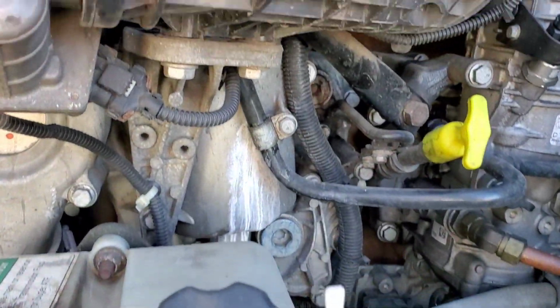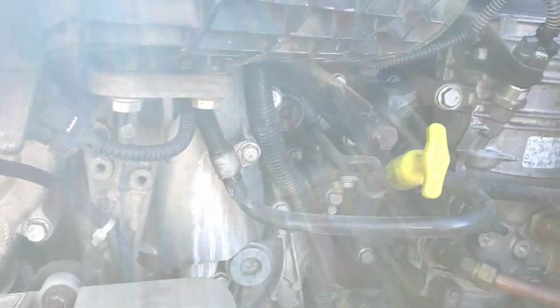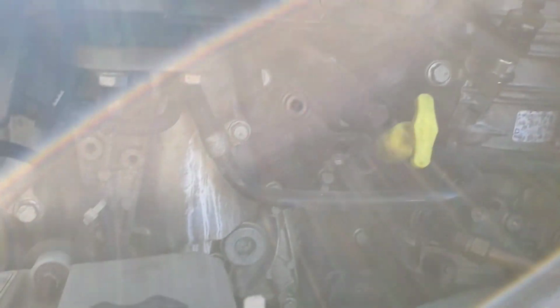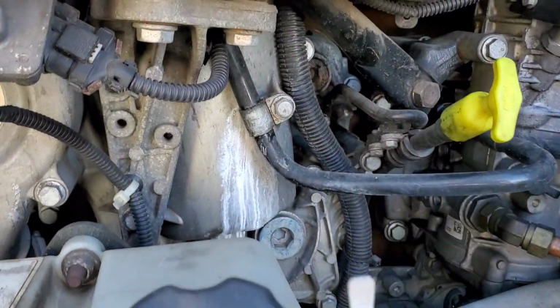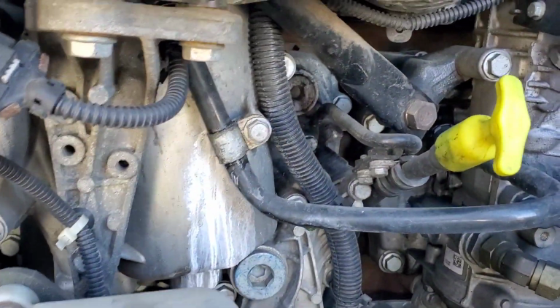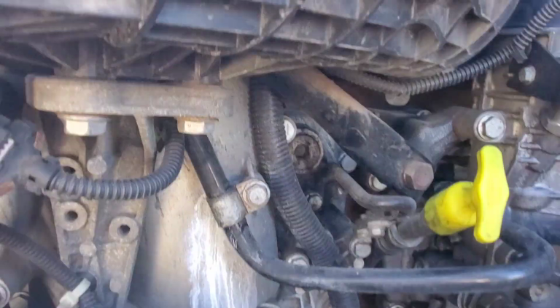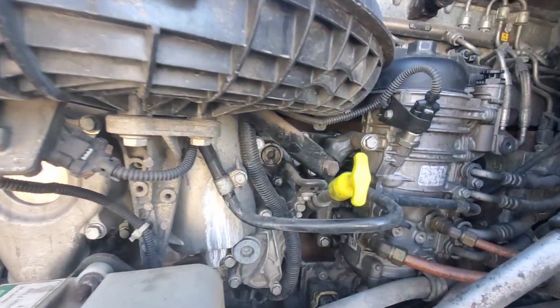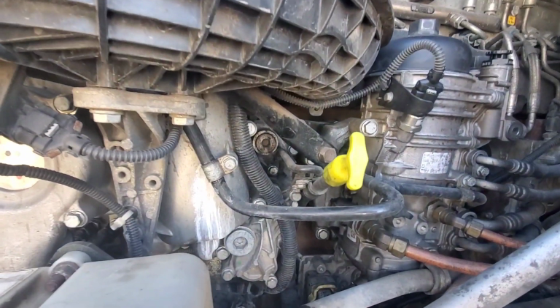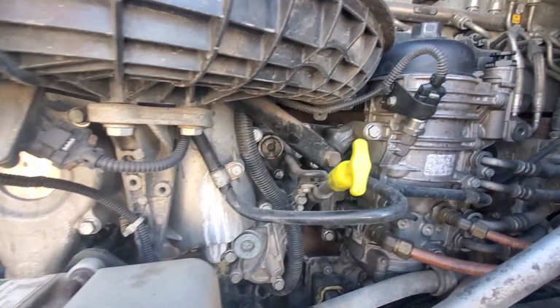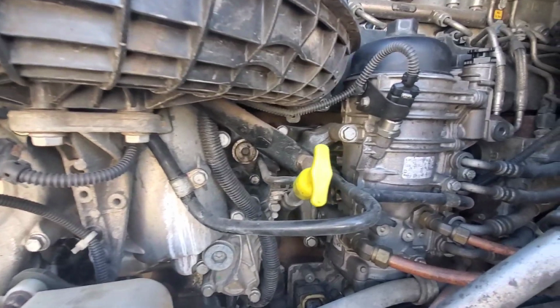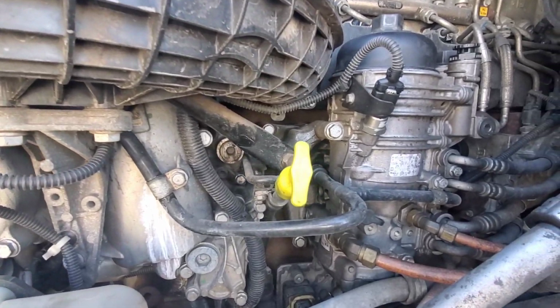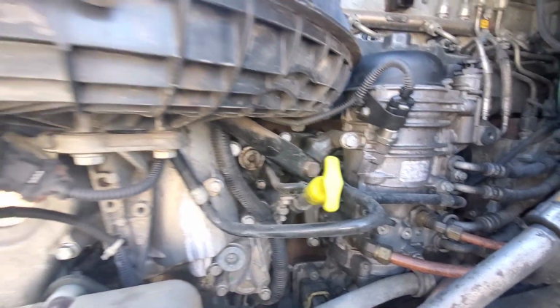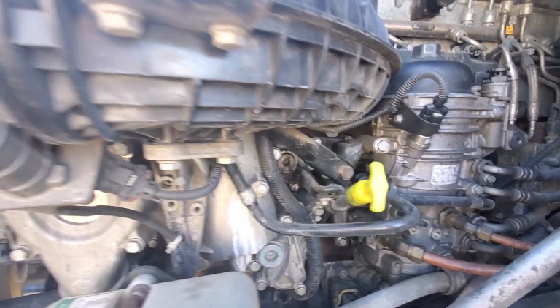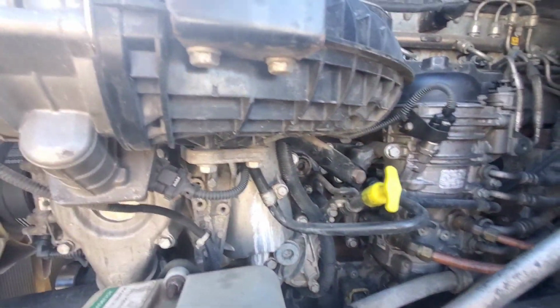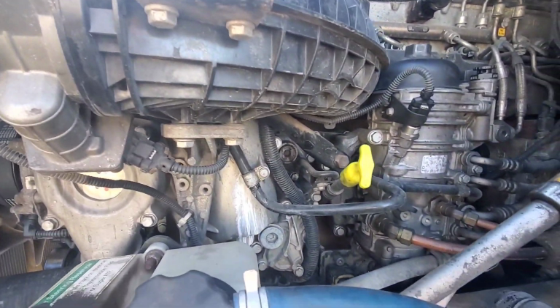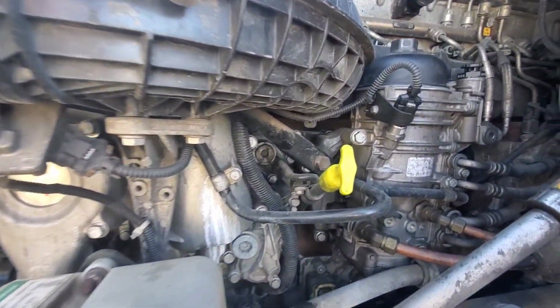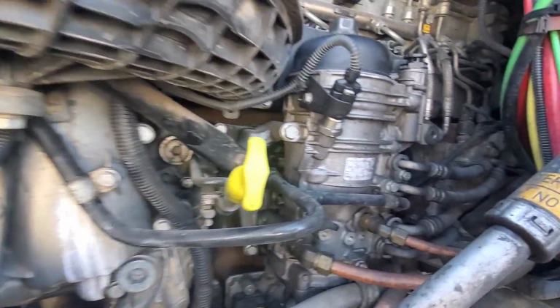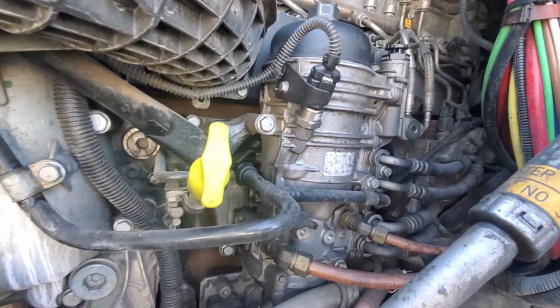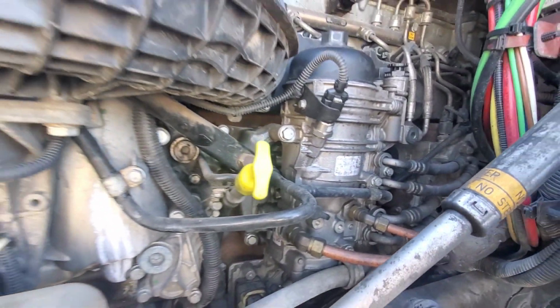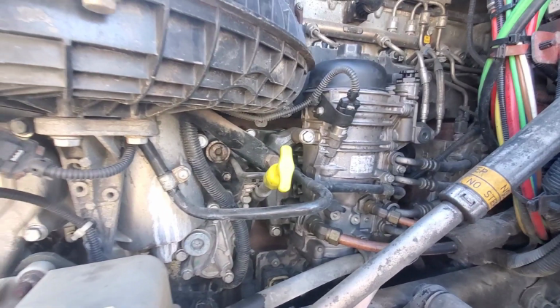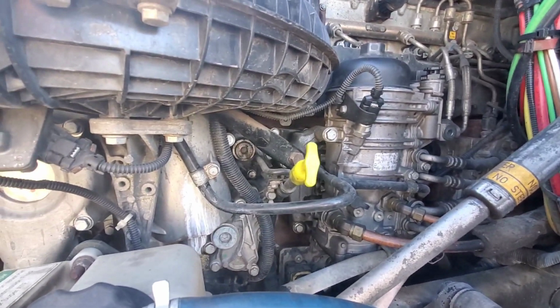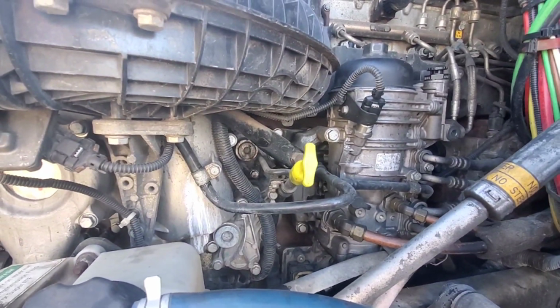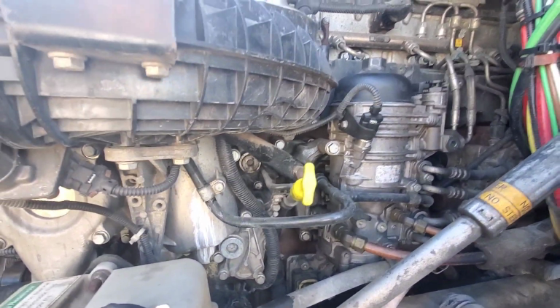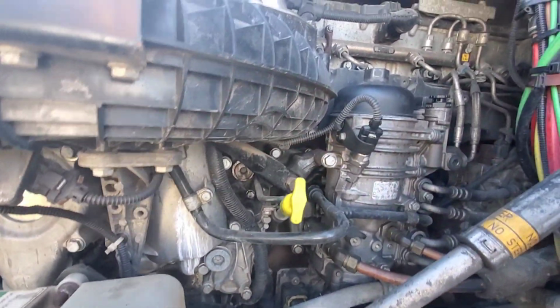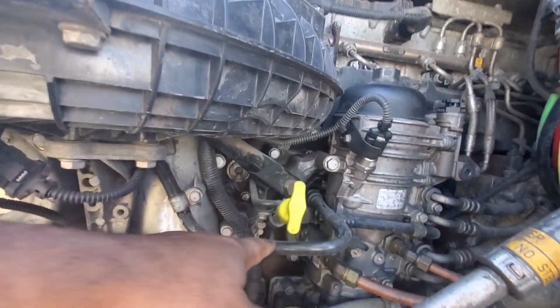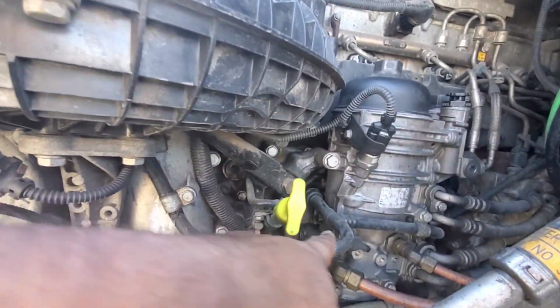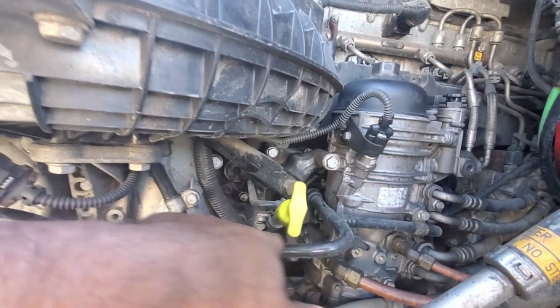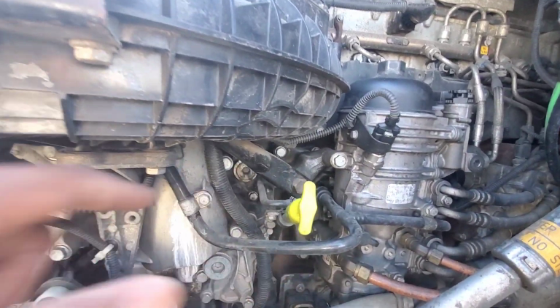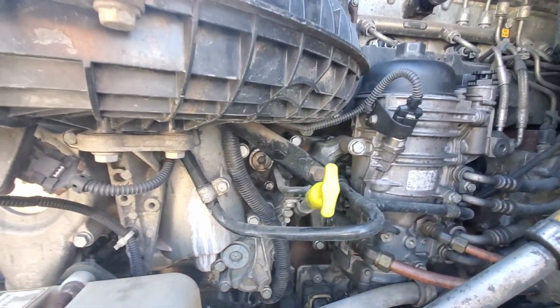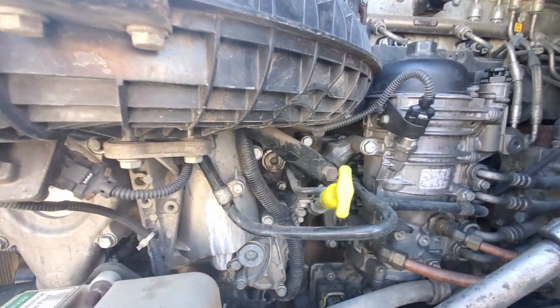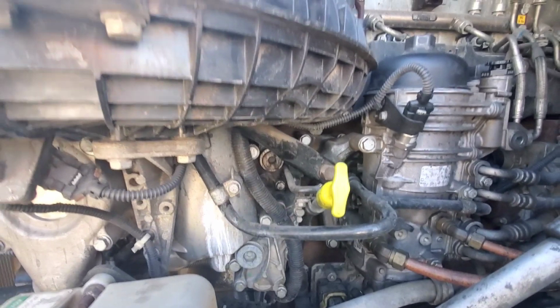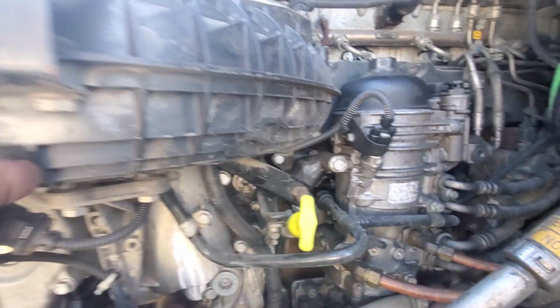Hey guys, it's Hafiz. Today I'm going to show you guys how to change this antifreeze line. It's a very common issue with the Freightliner Cascadia trucks, and most of the time these lines break.